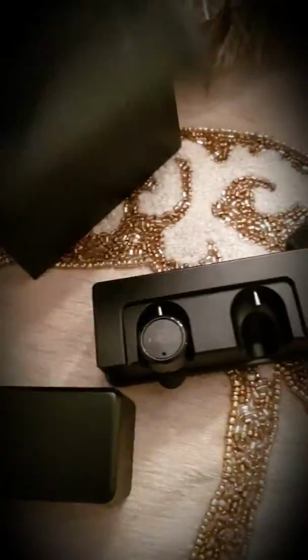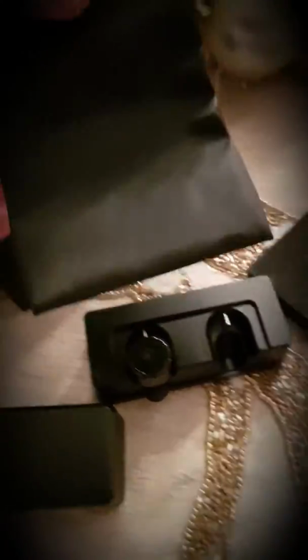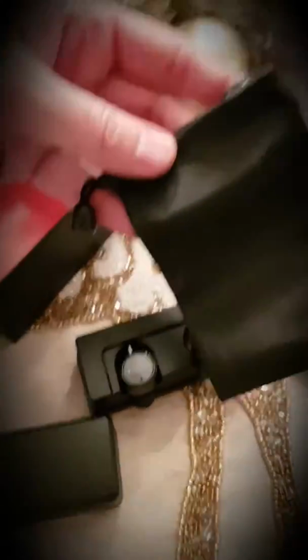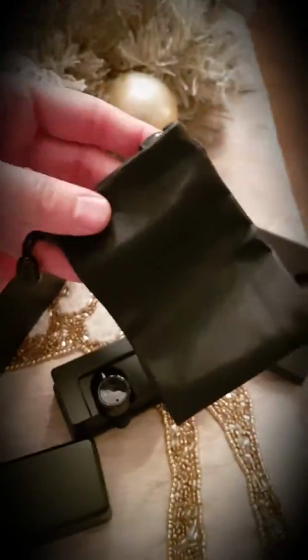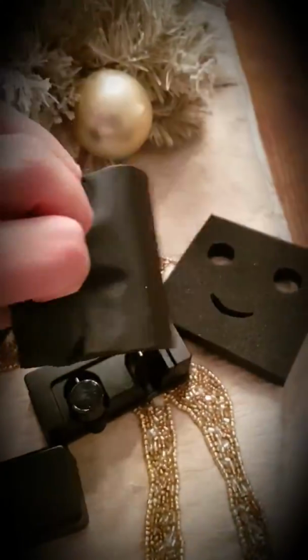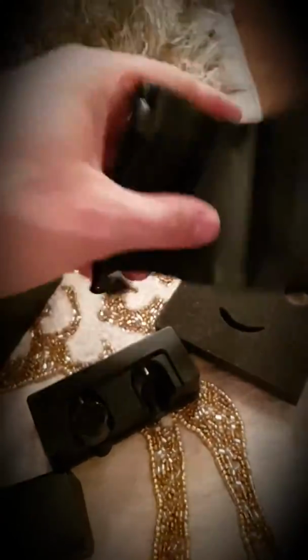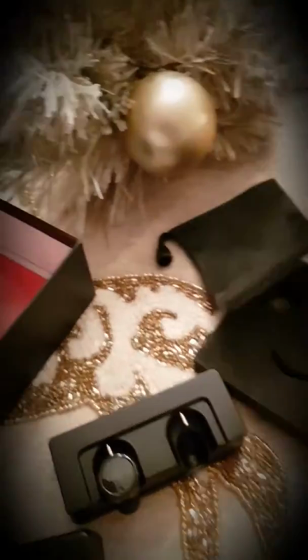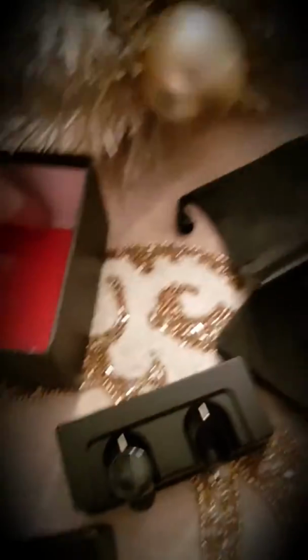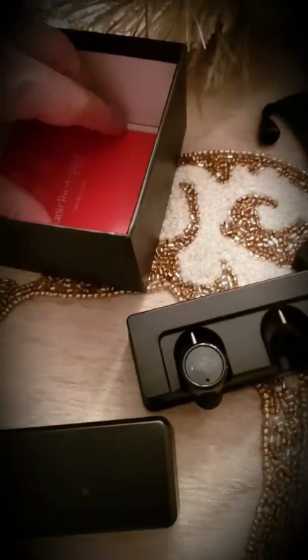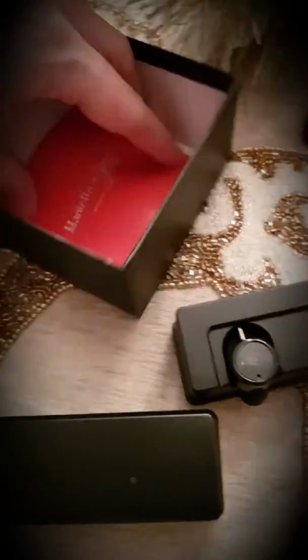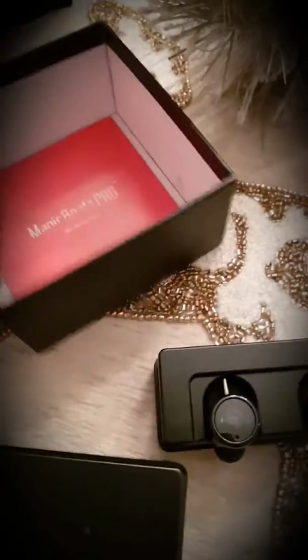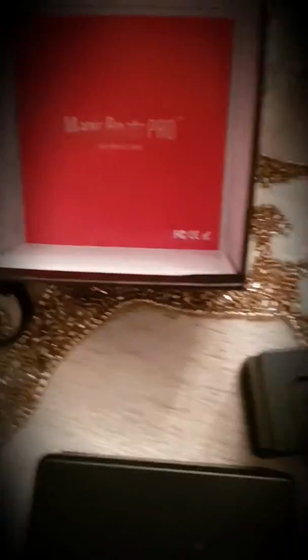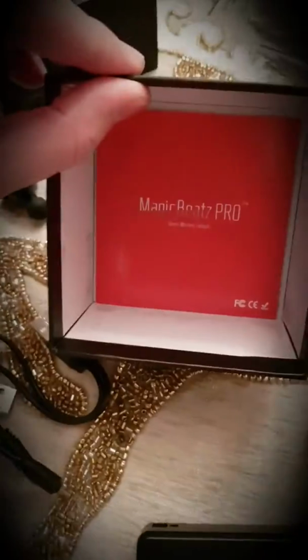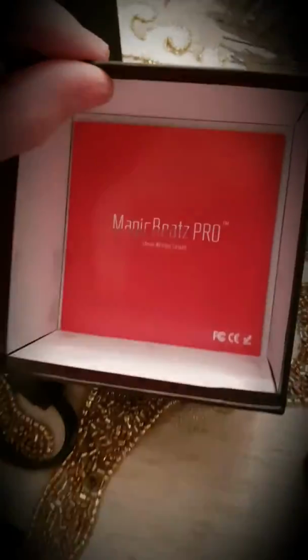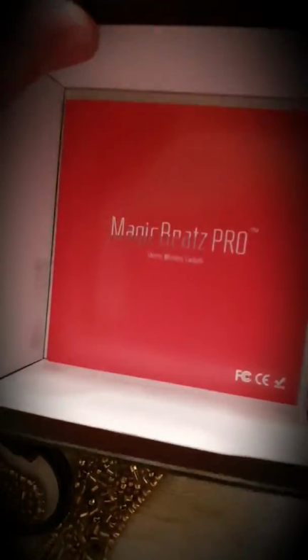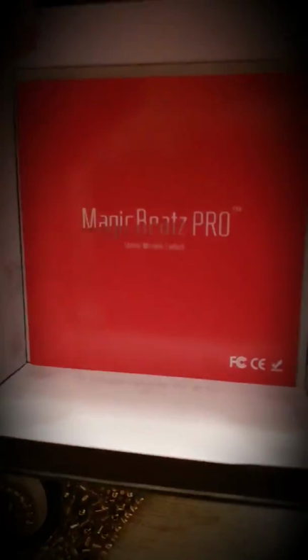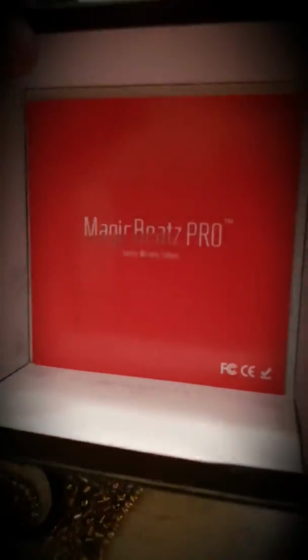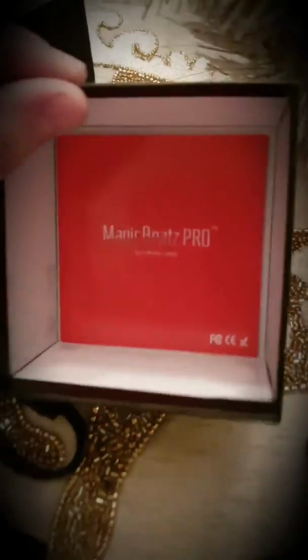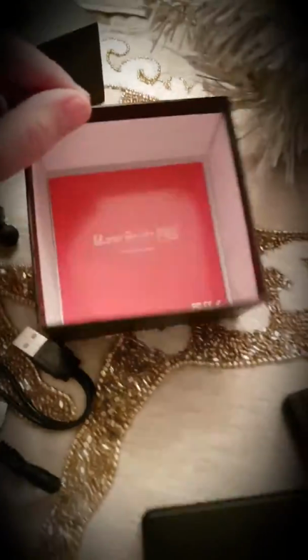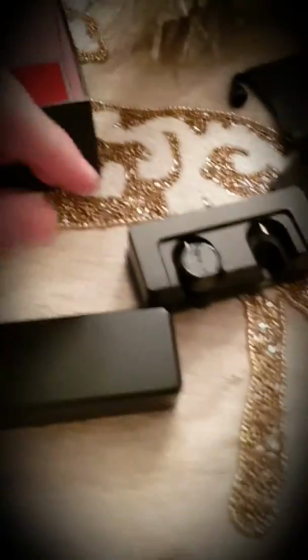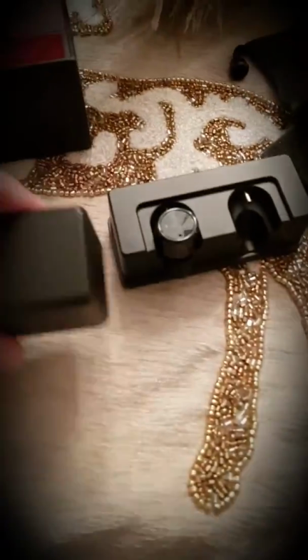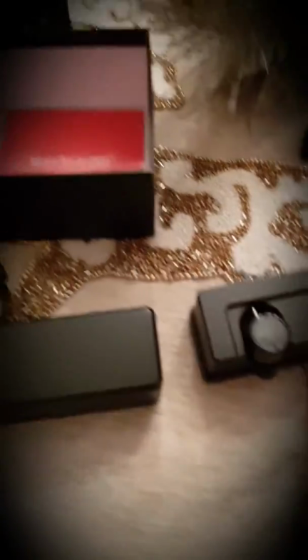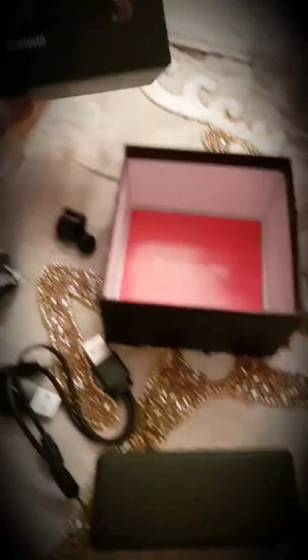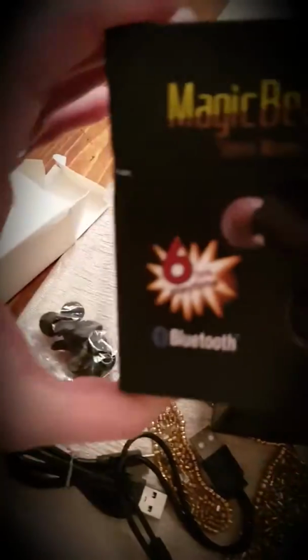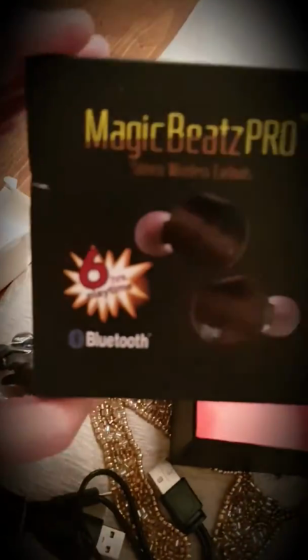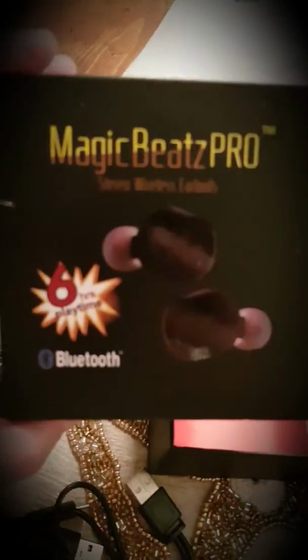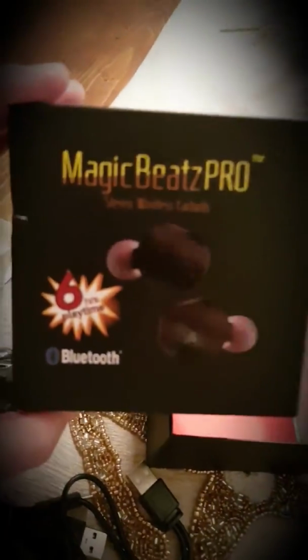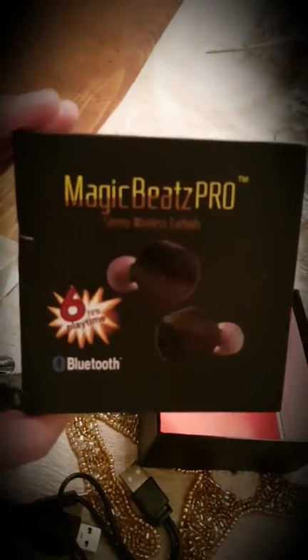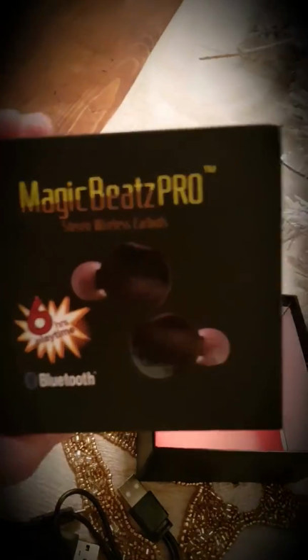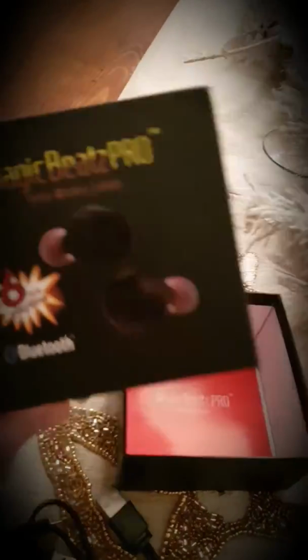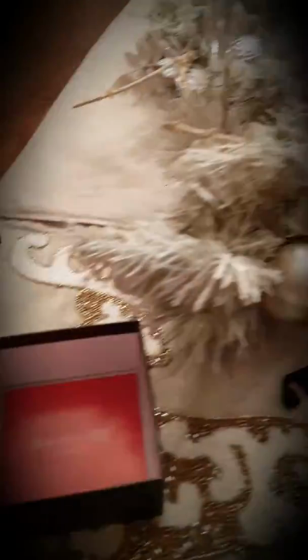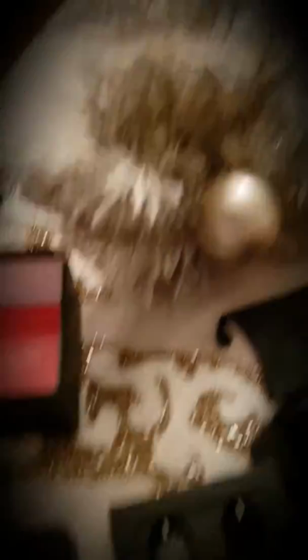It comes with a nice leather sheet for the headphones — looks like it says Magic Beats Pro on it. And the manual. Thank you for watching — Magic Beats, six hours Bluetooth battery. Merry Christmas!